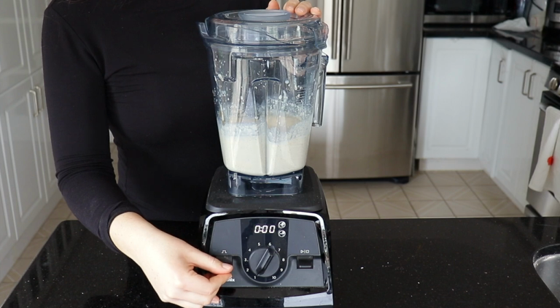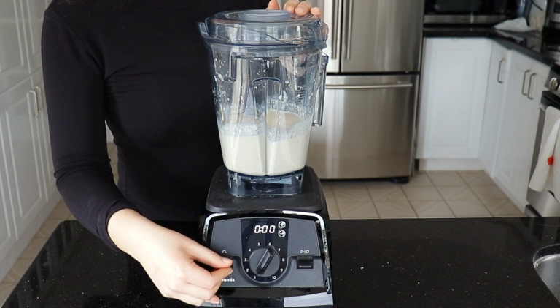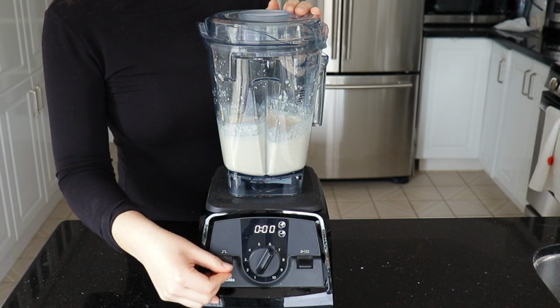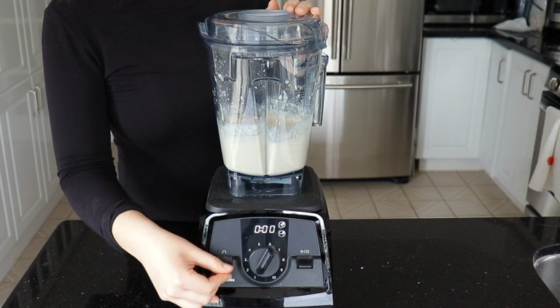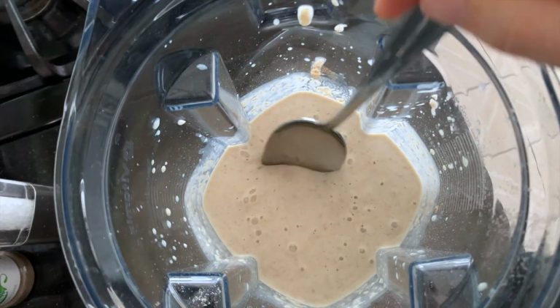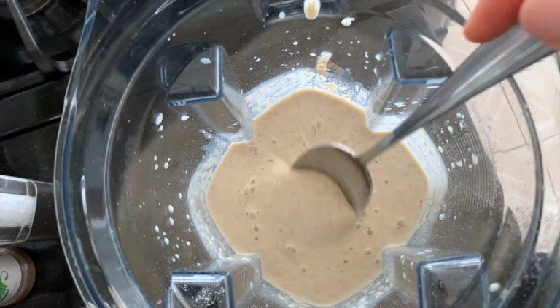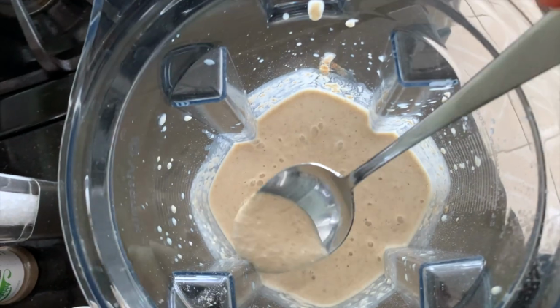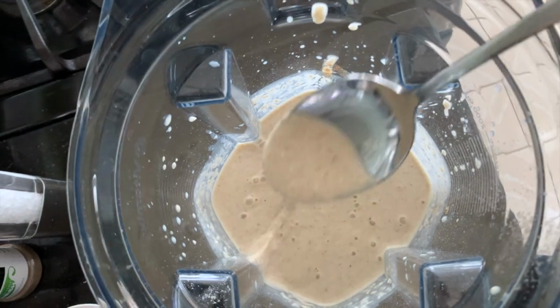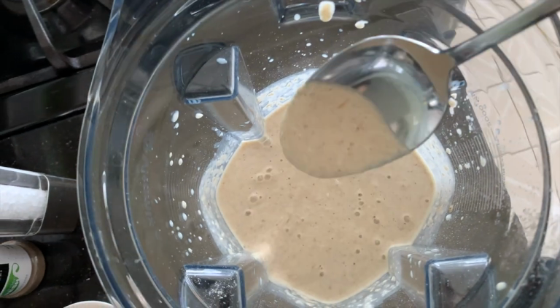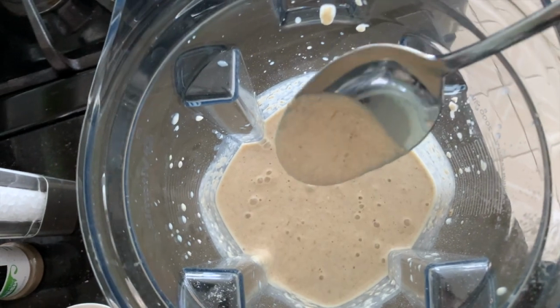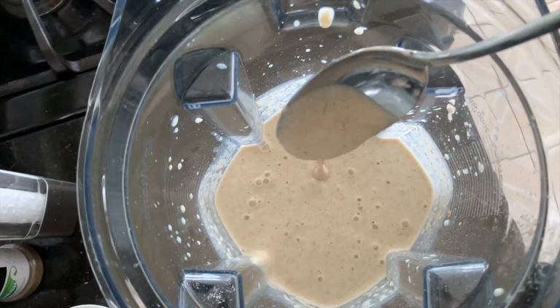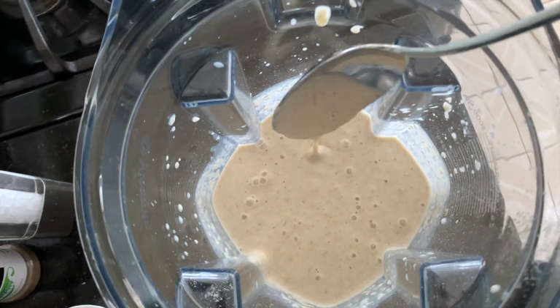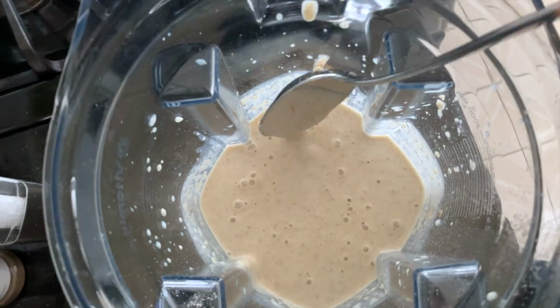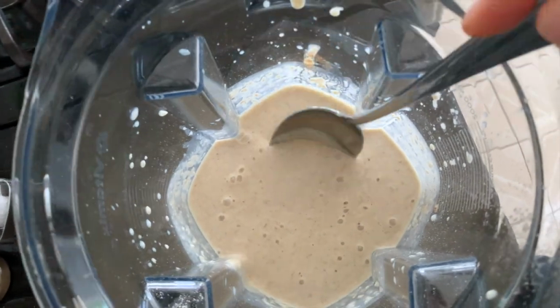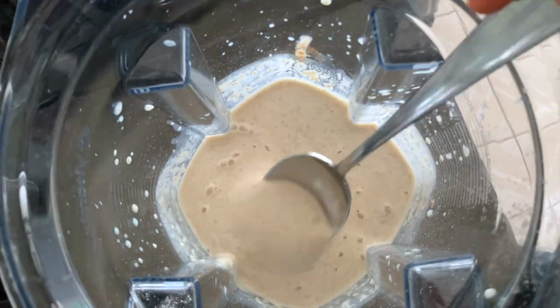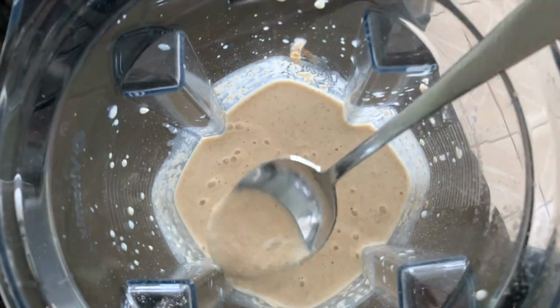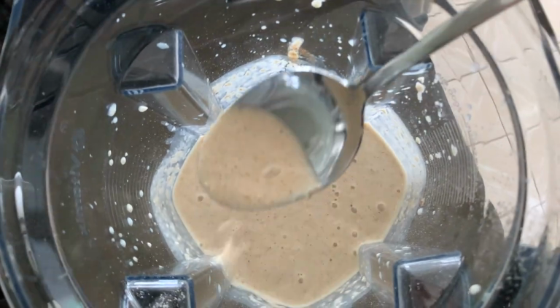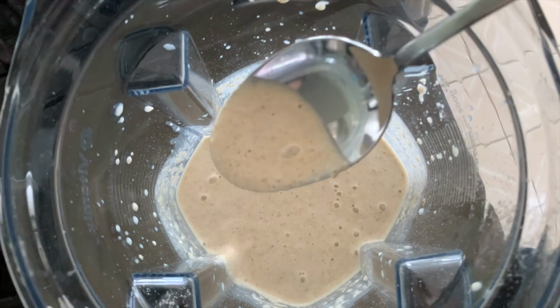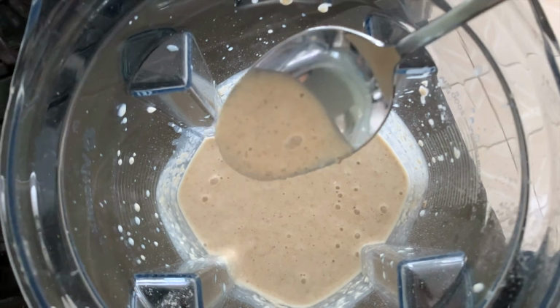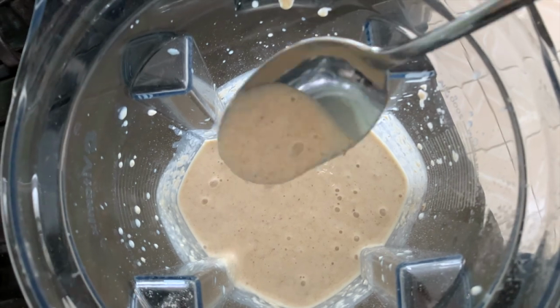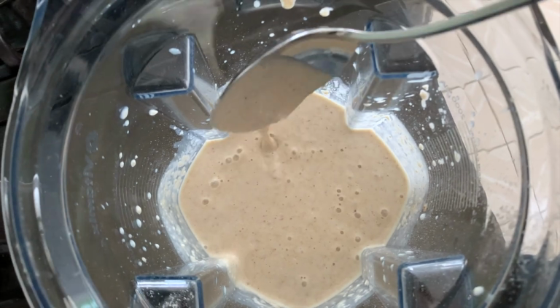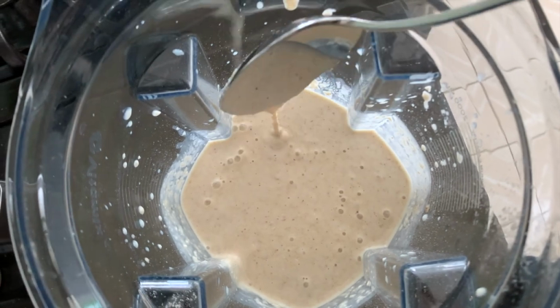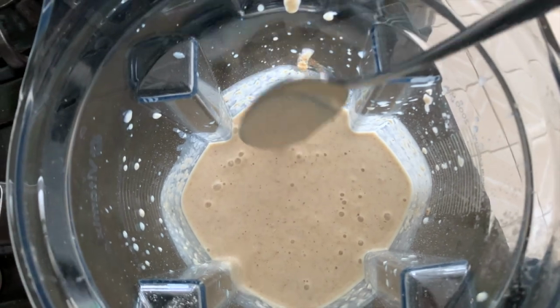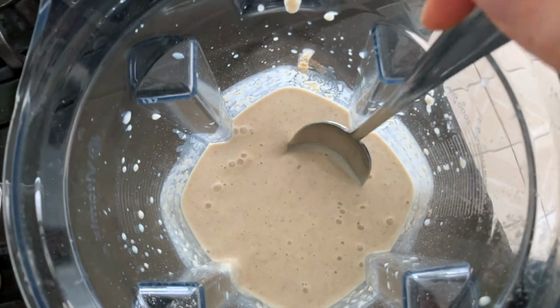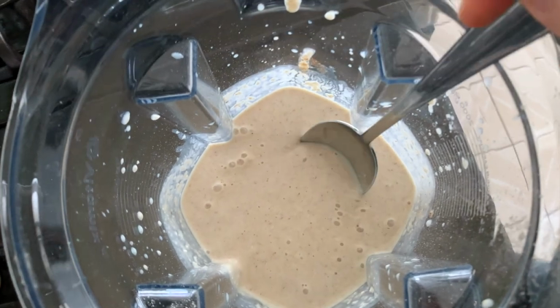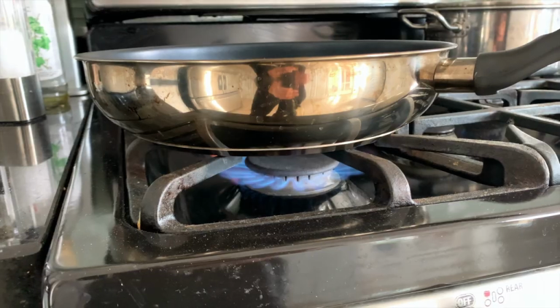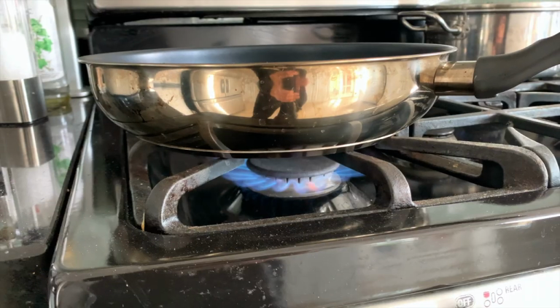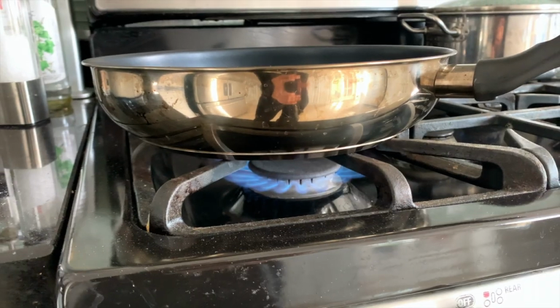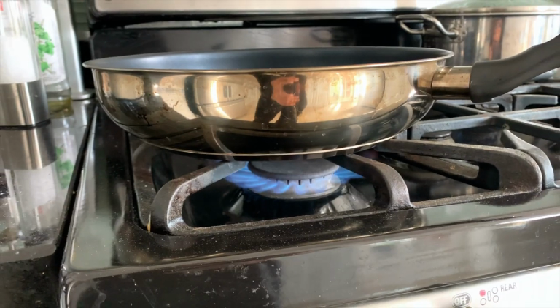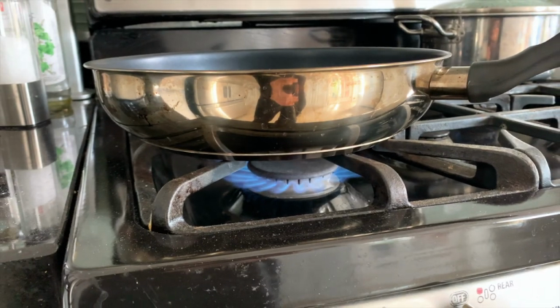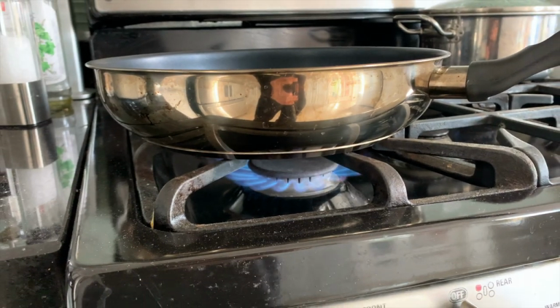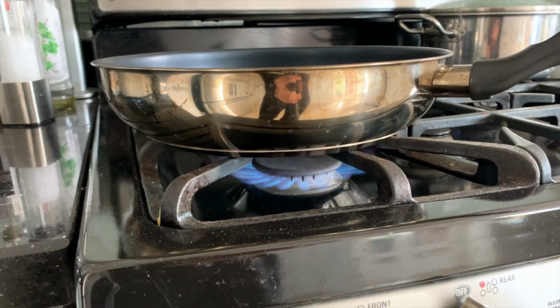Here's what your batter should look like. It should be a pretty thin consistency if you like a thinner pancake, or of course you can use less milk if you like a thicker pancake.